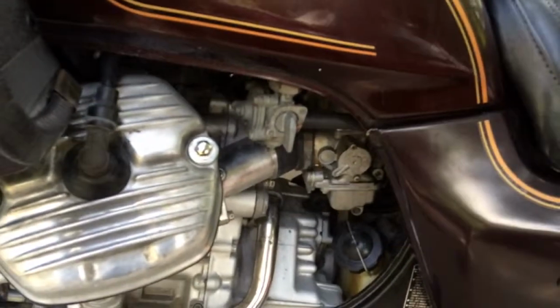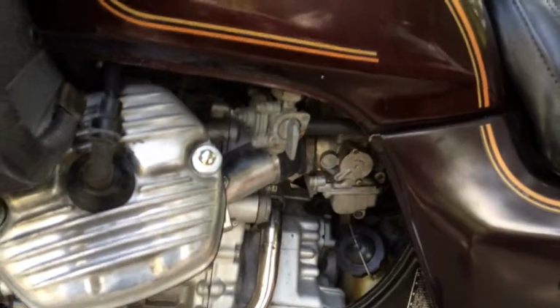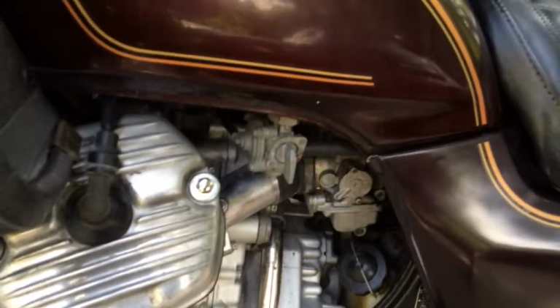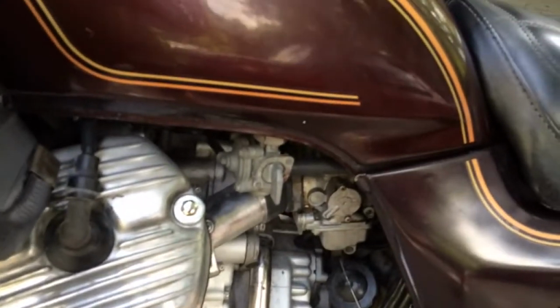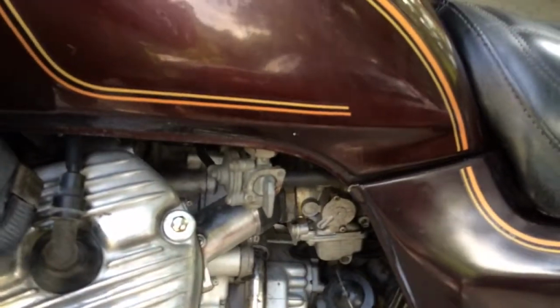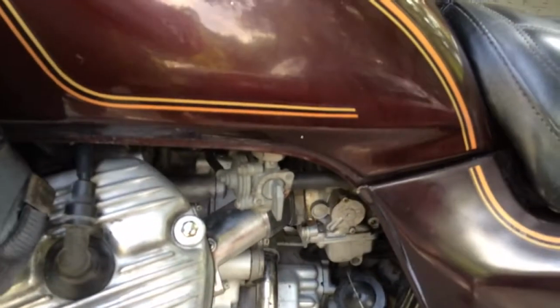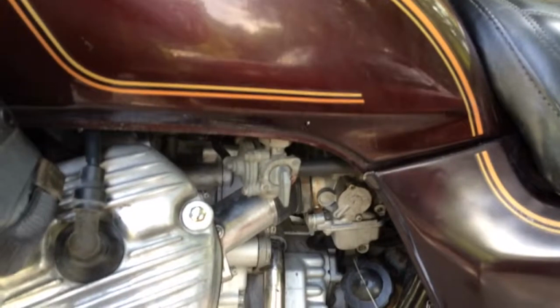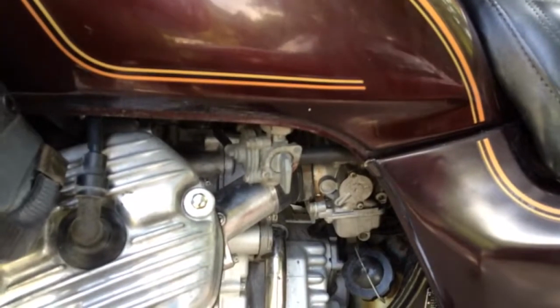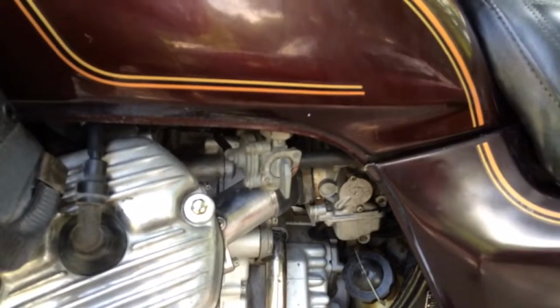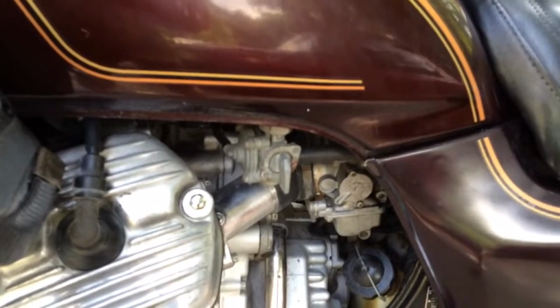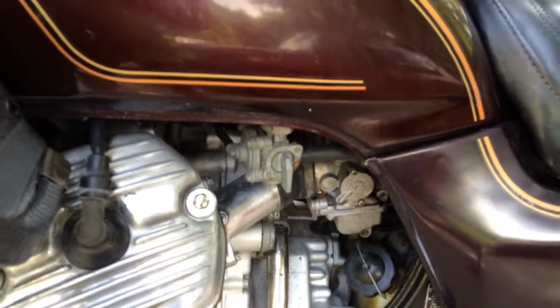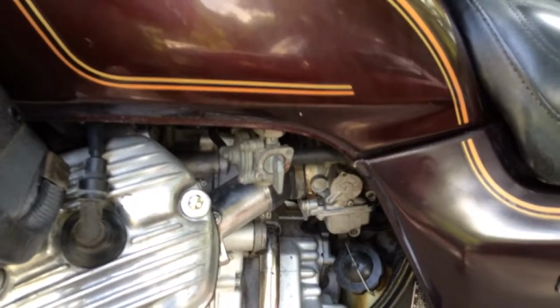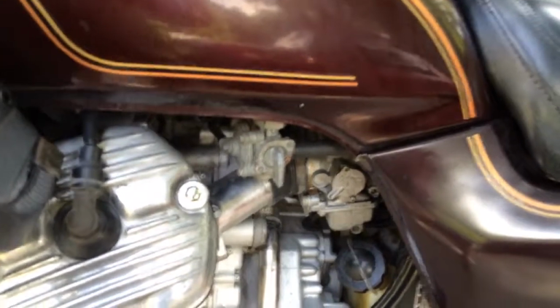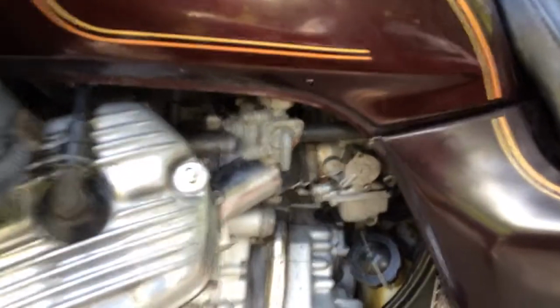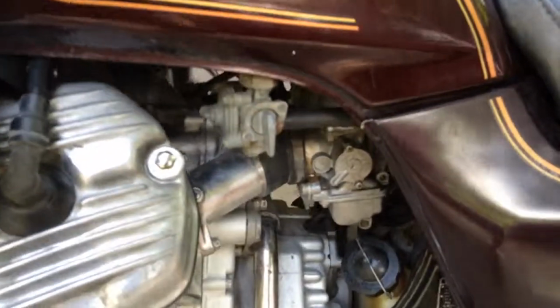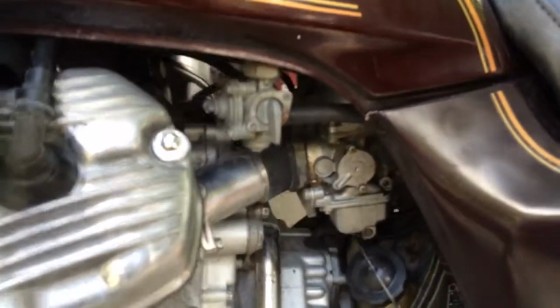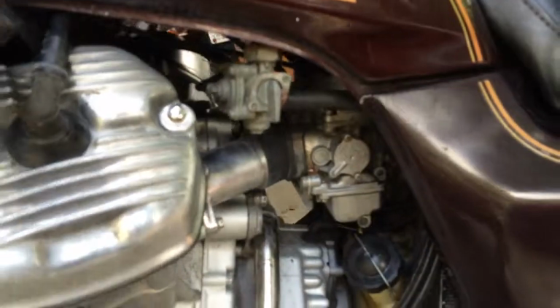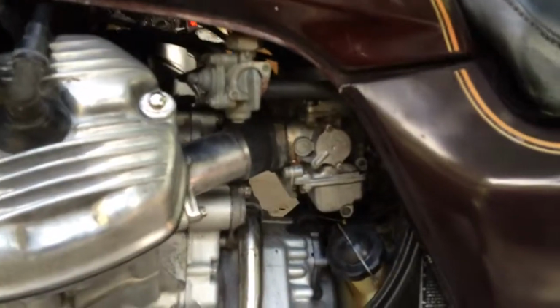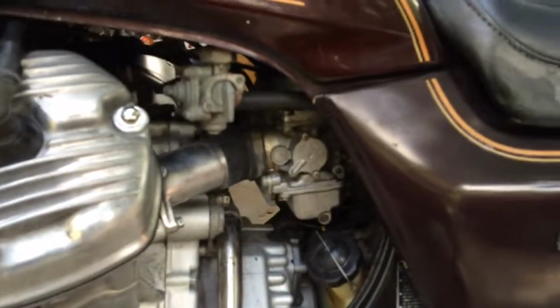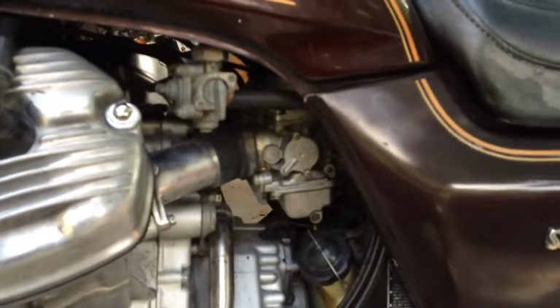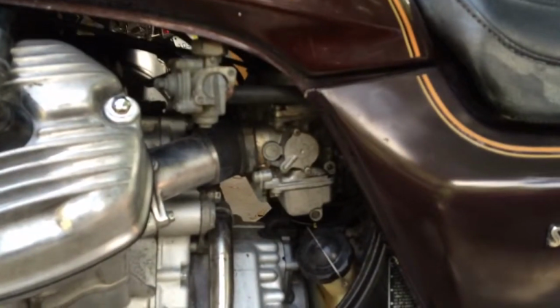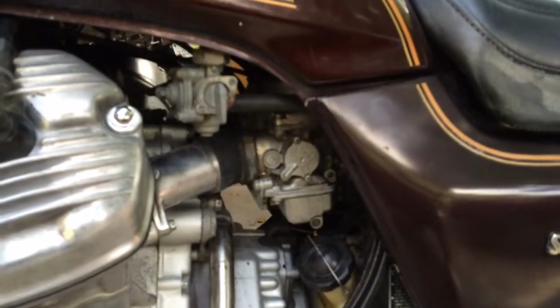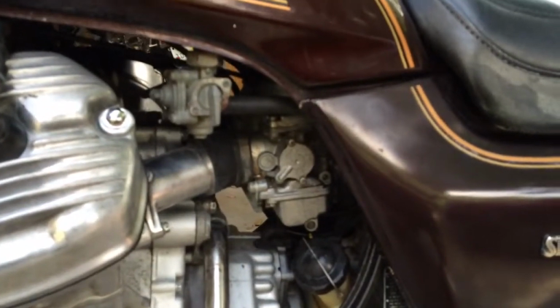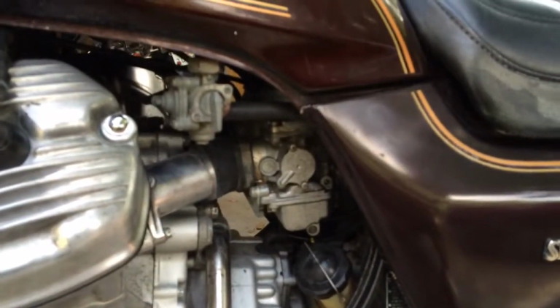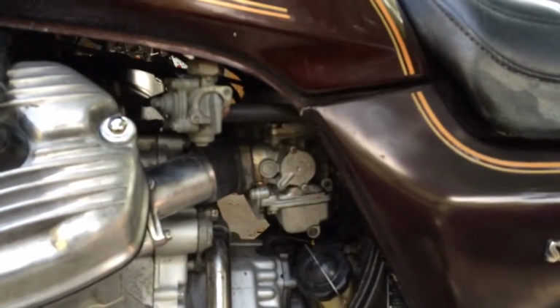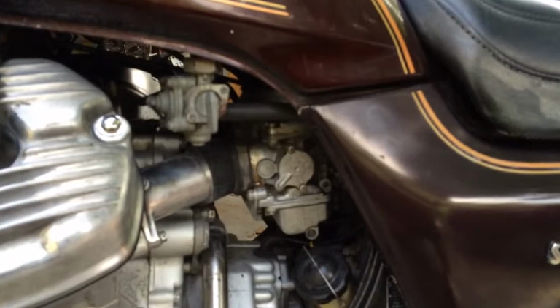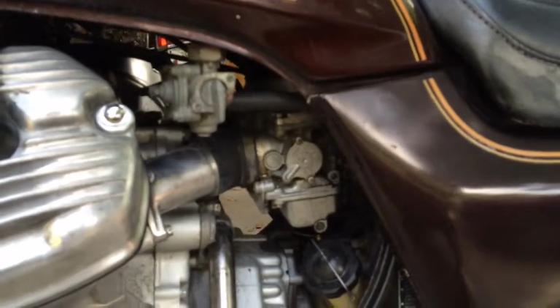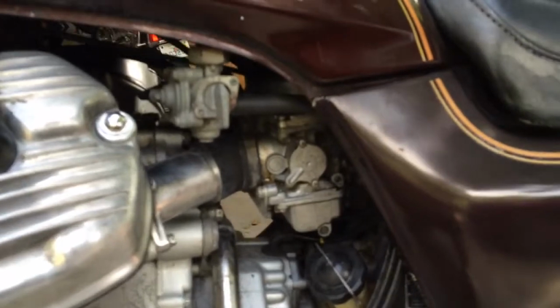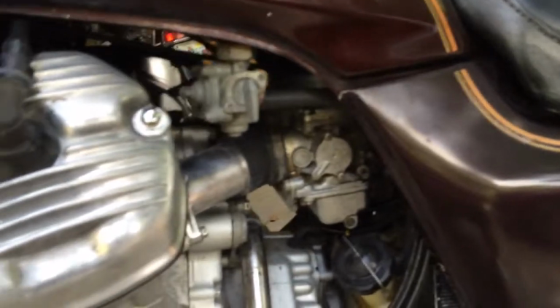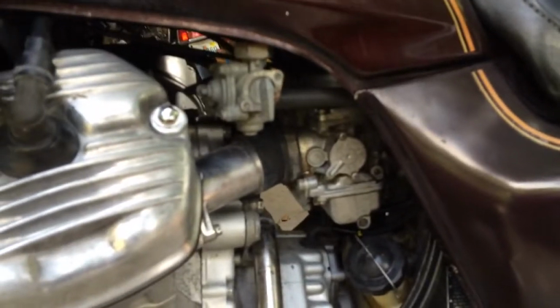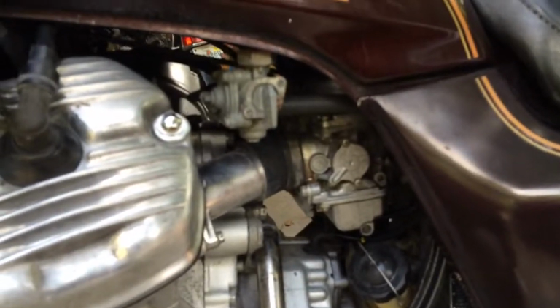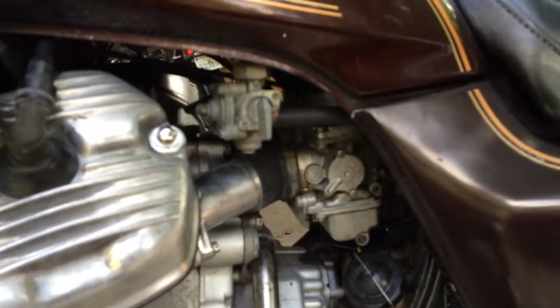Carburetors were a little dirty, so I always go through those anyway. I go in and I raise the needles, I shim the needles, and I jet them up just a half.